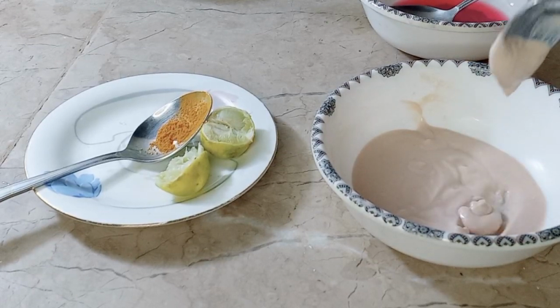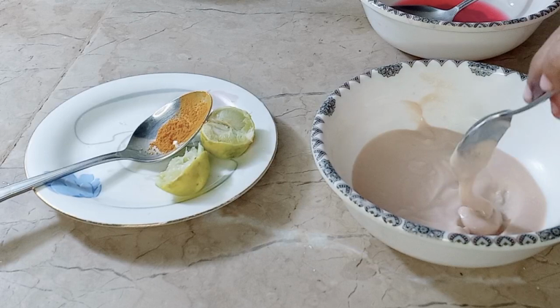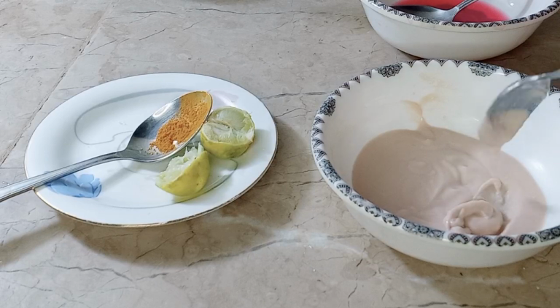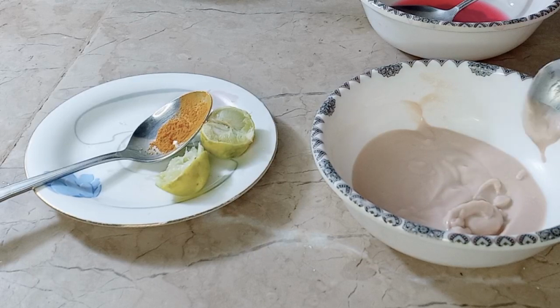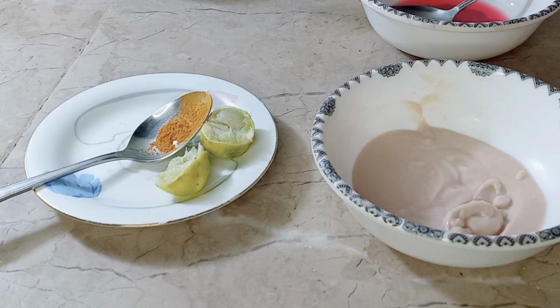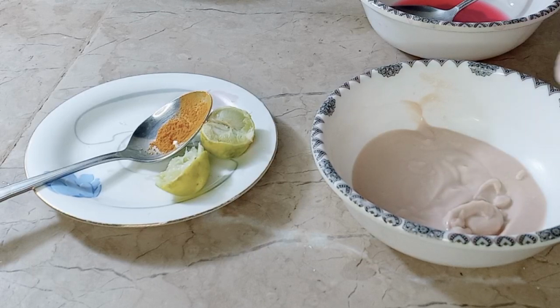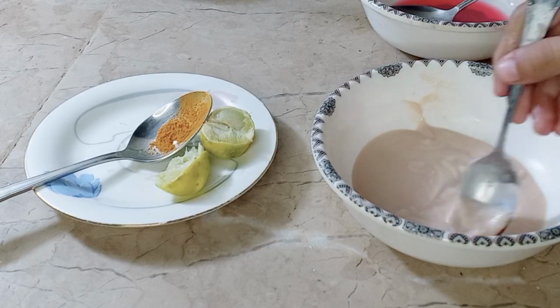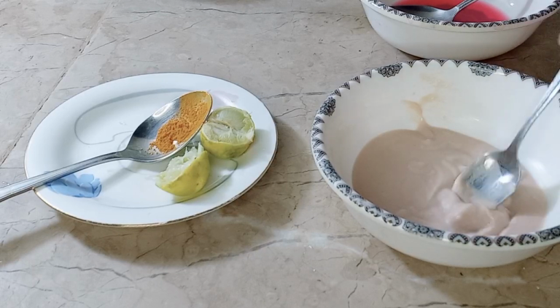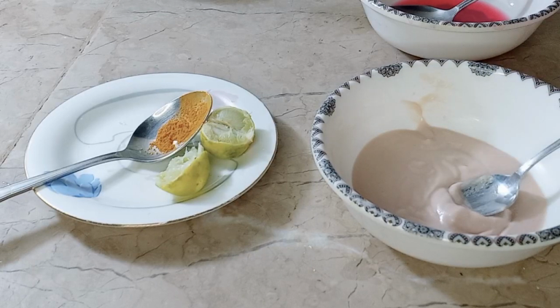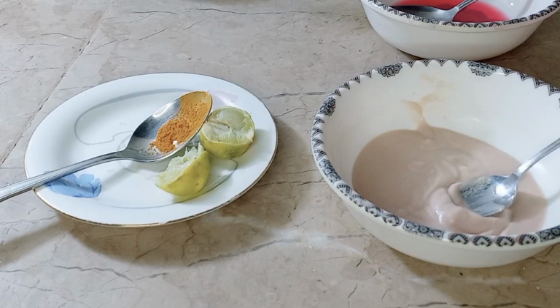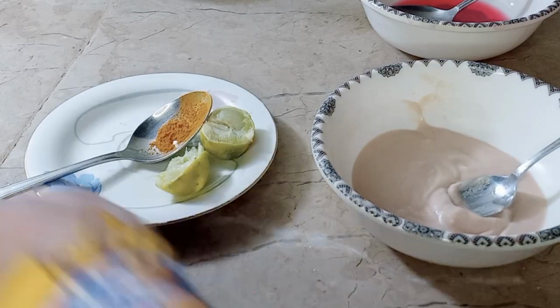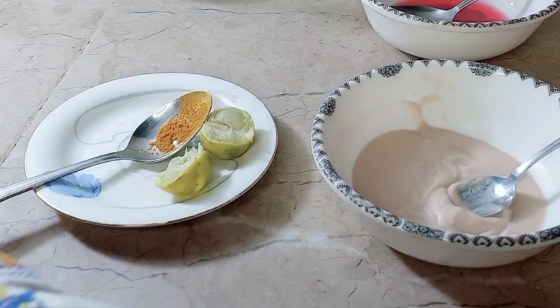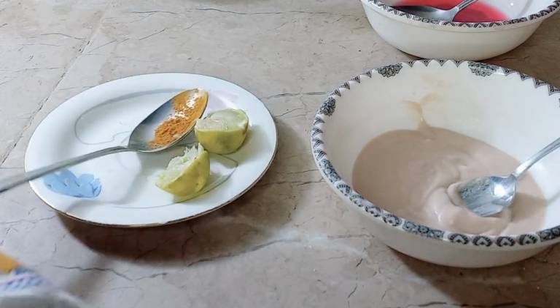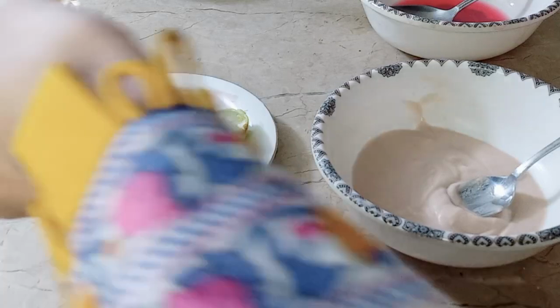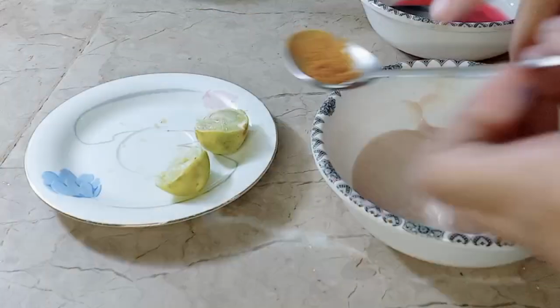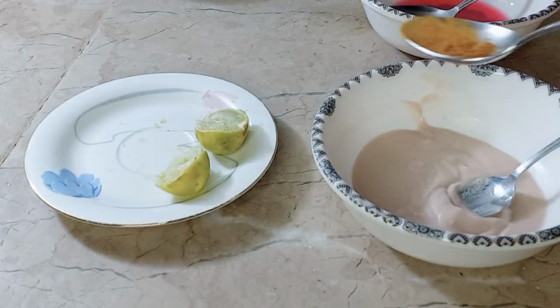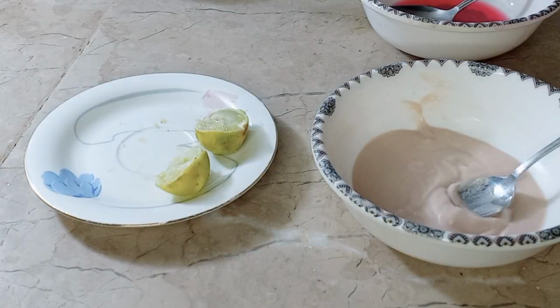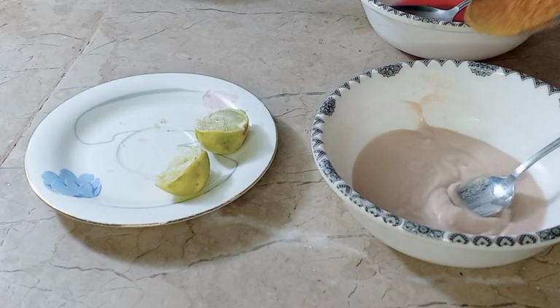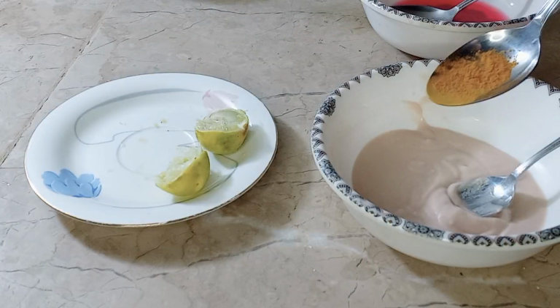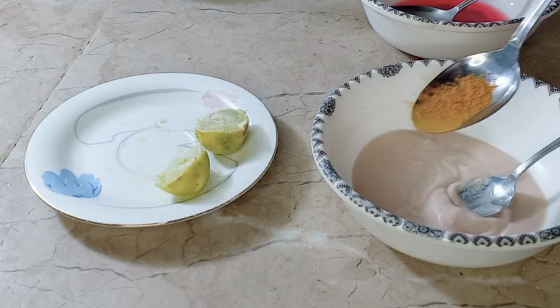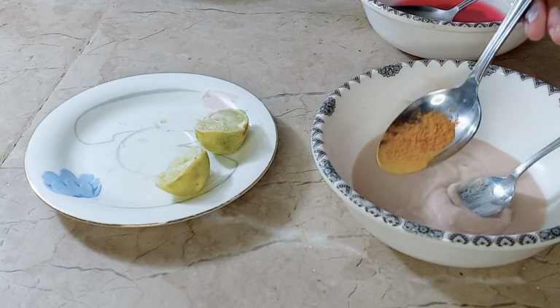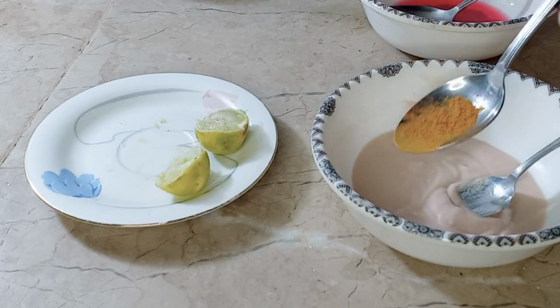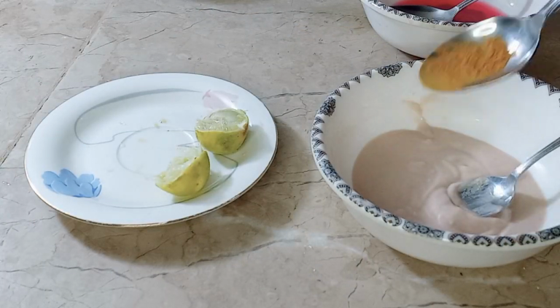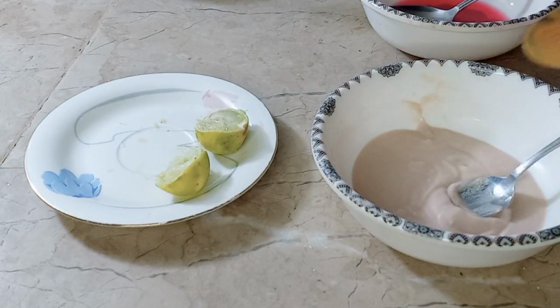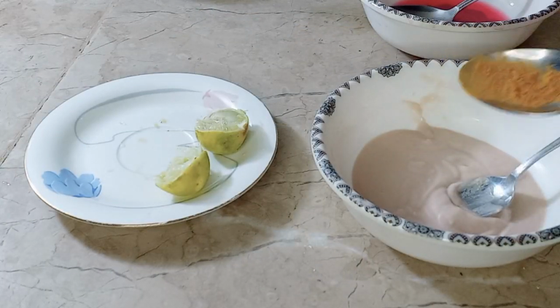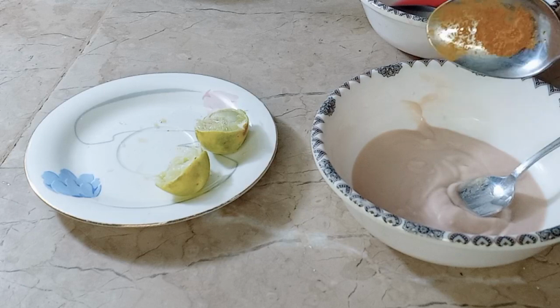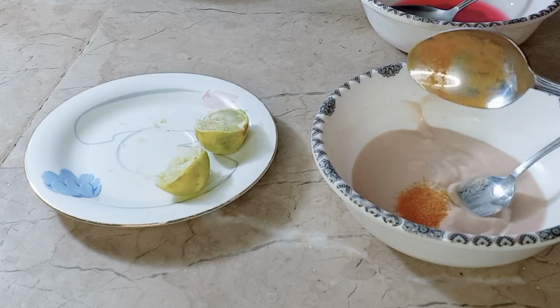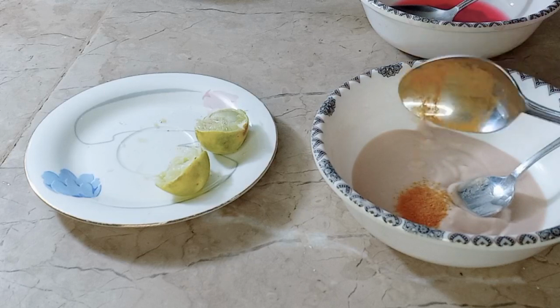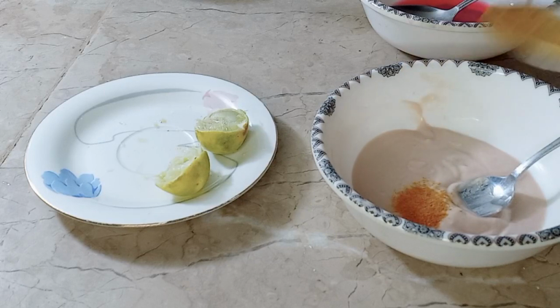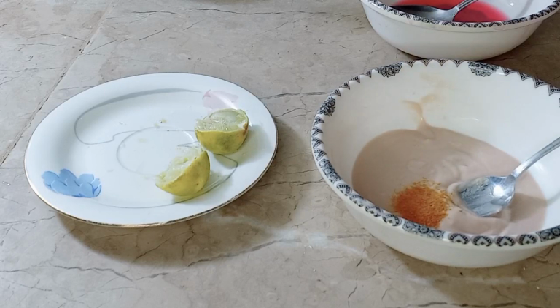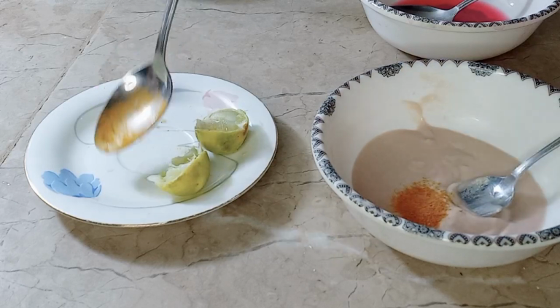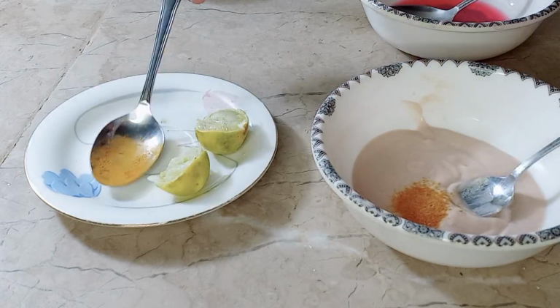If you feel it is thick, you can add more pomegranate juice. After mixing it, I will add turmeric. If you have white turmeric, it will be better. After mixing it well, you can see the consistency.